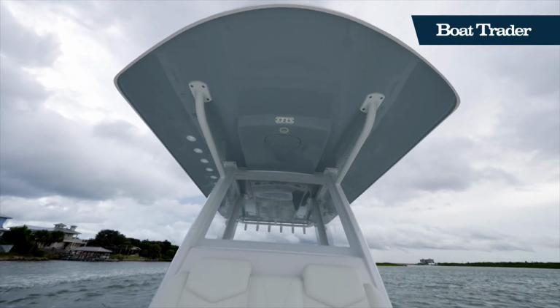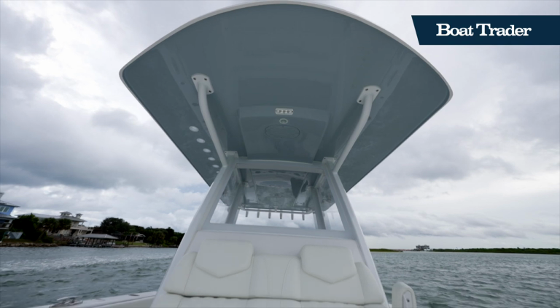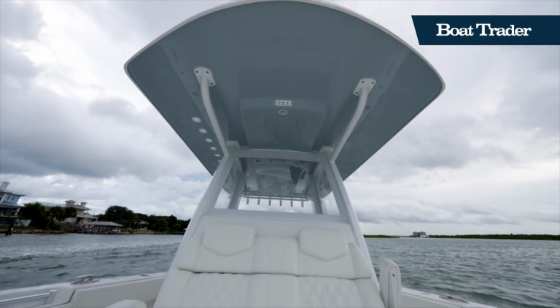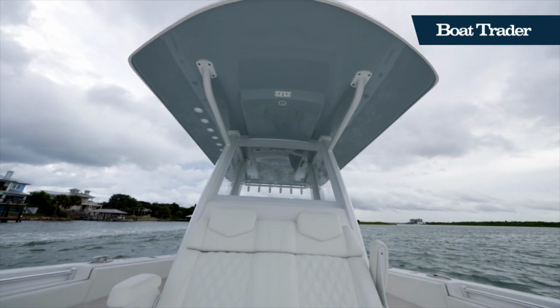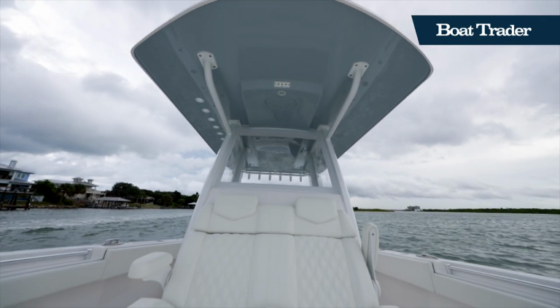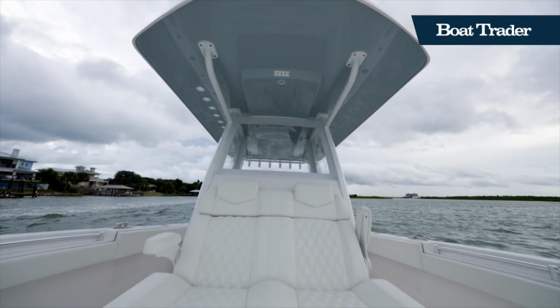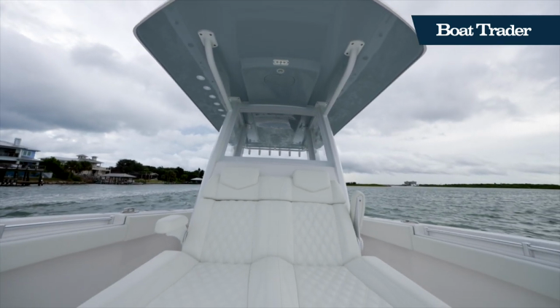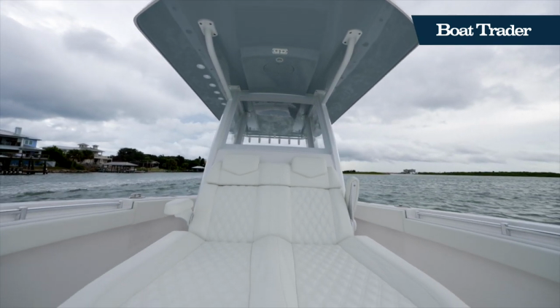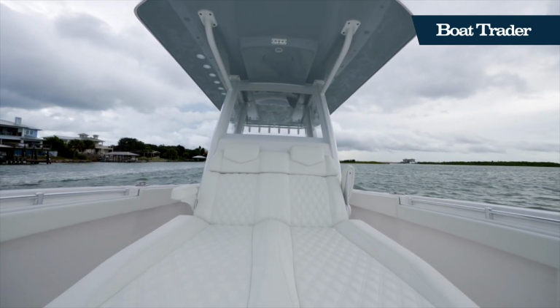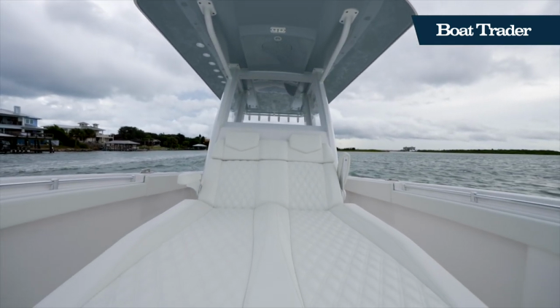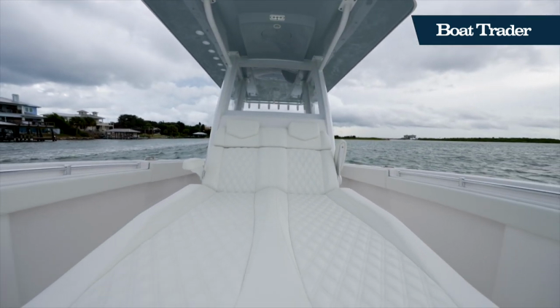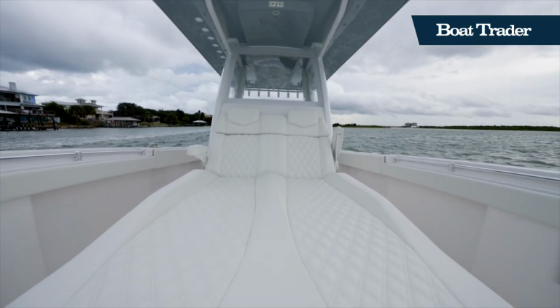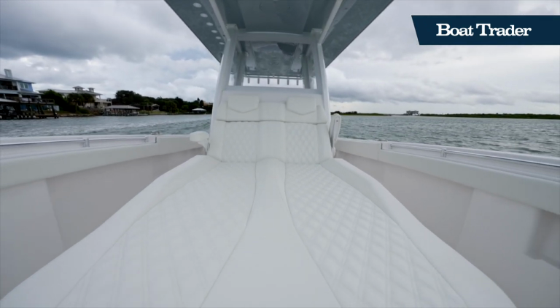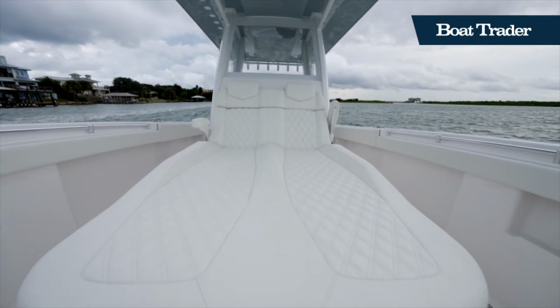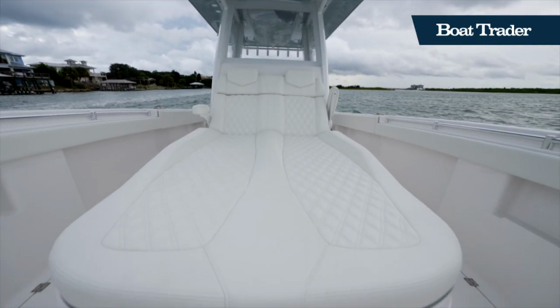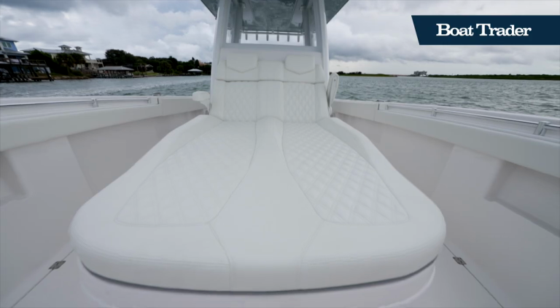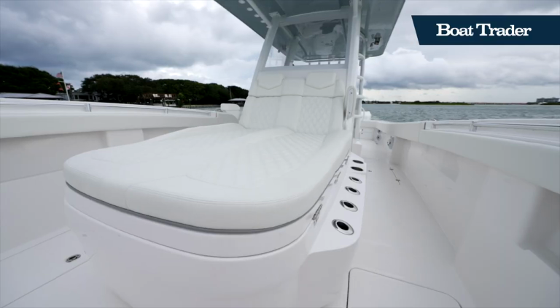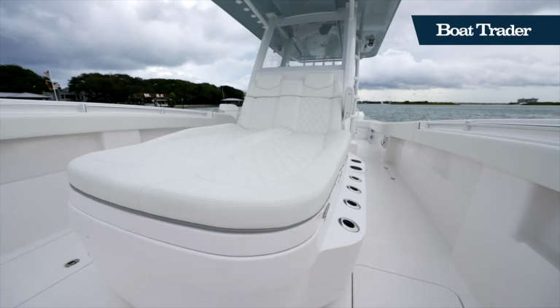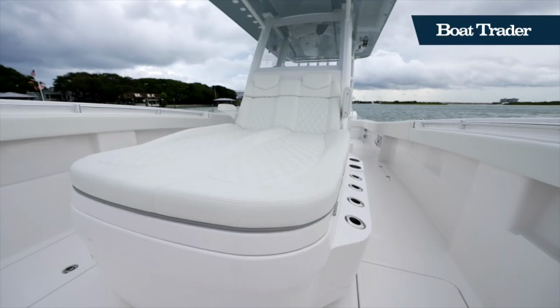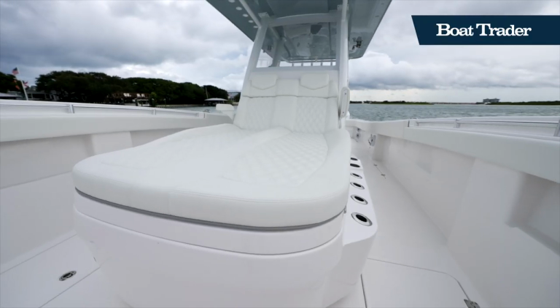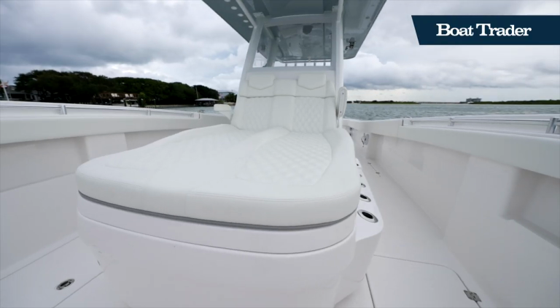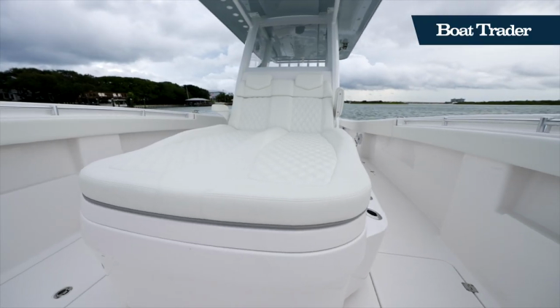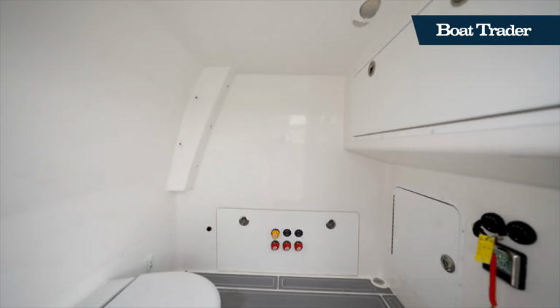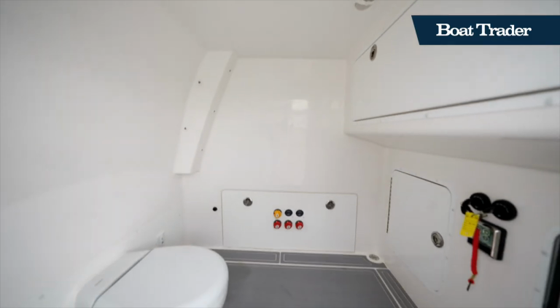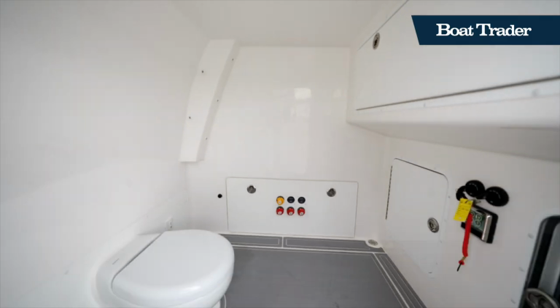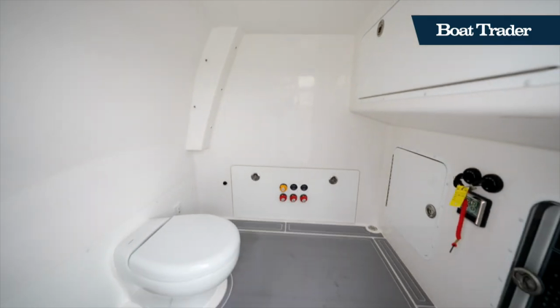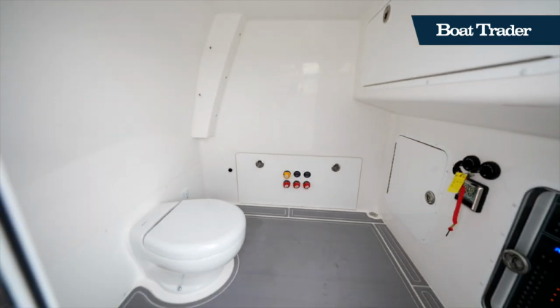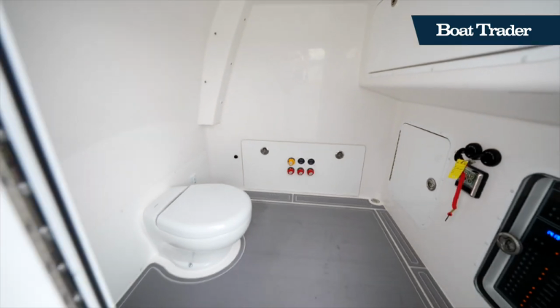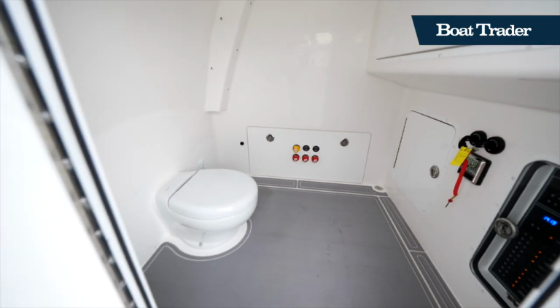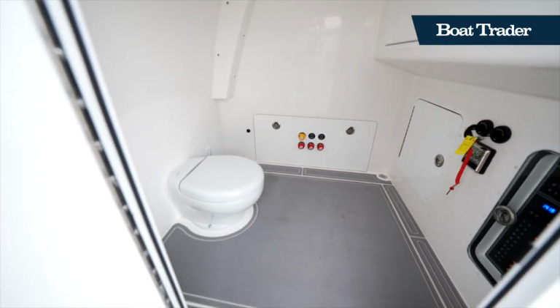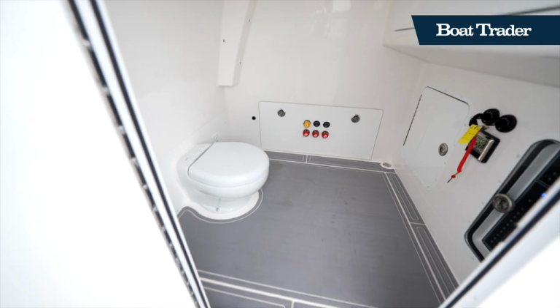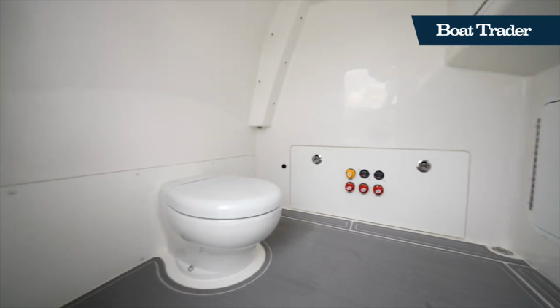In the bow, you'll find a forward-facing double lounger, which is a great place to enjoy the boat while you're underway. This boat is also equipped with a head hidden under the console, so you'll never have to worry no matter how far offshore you are.